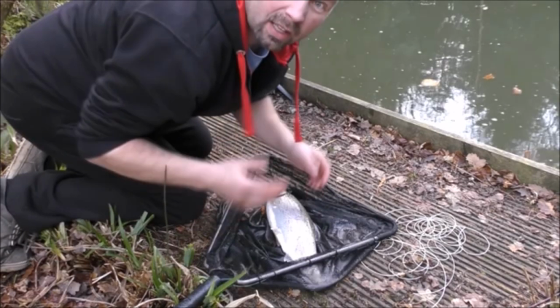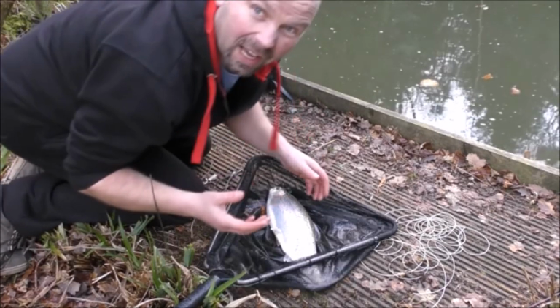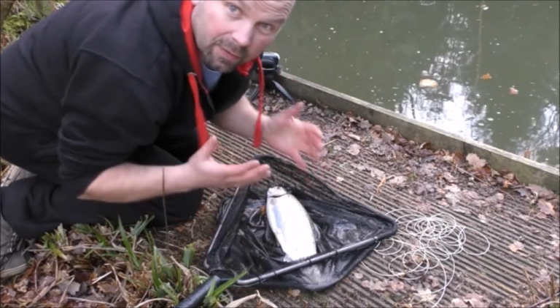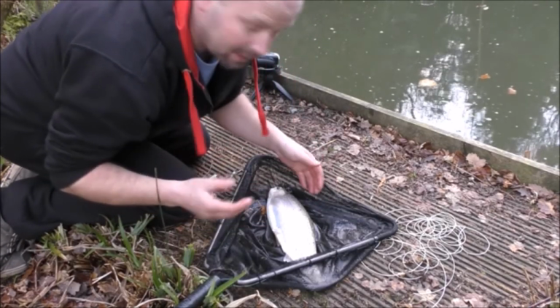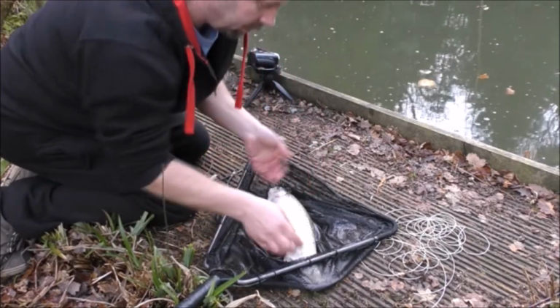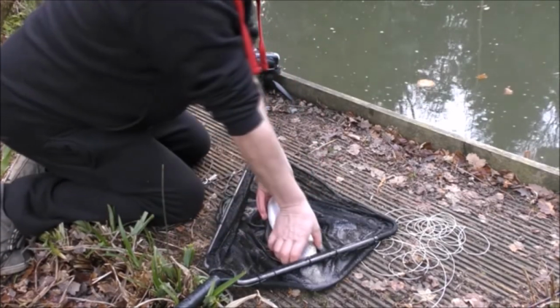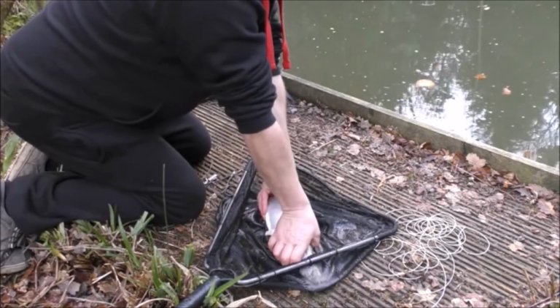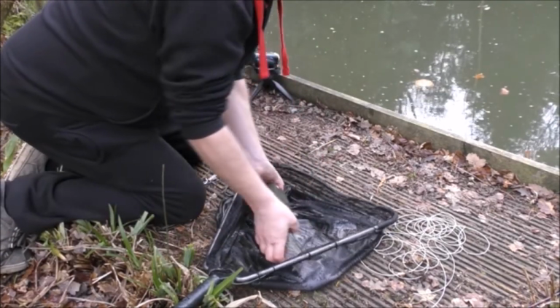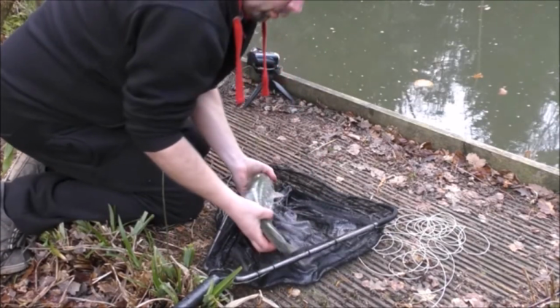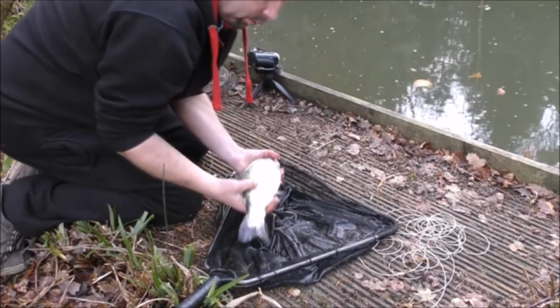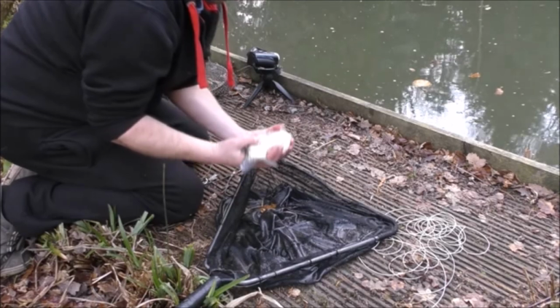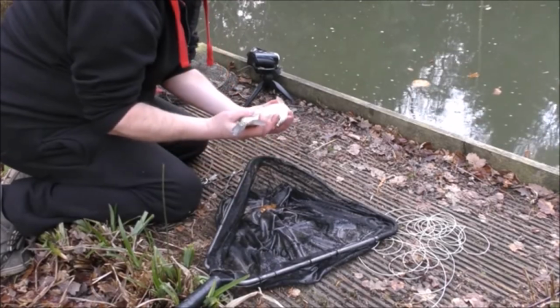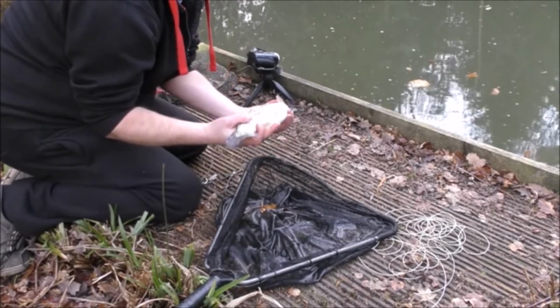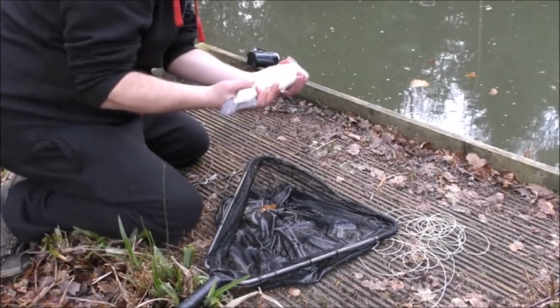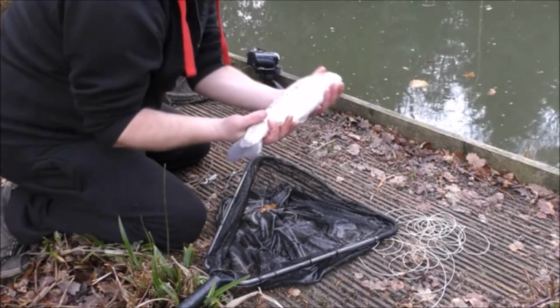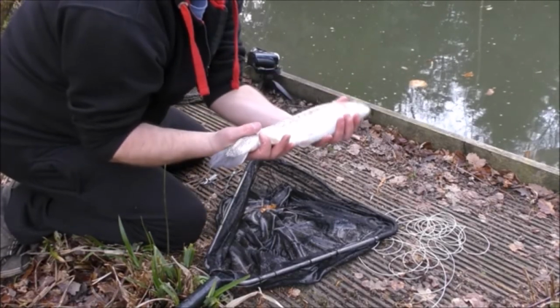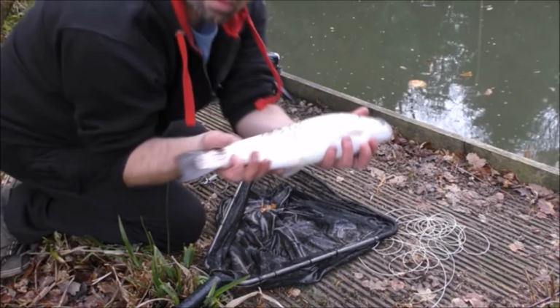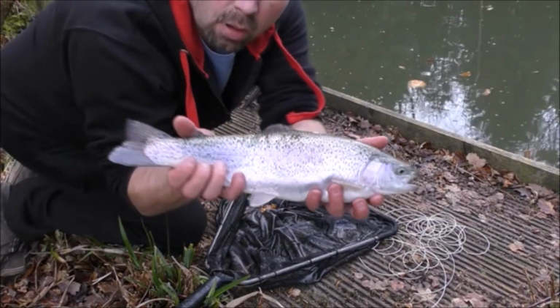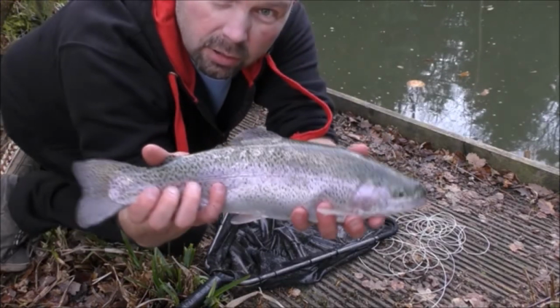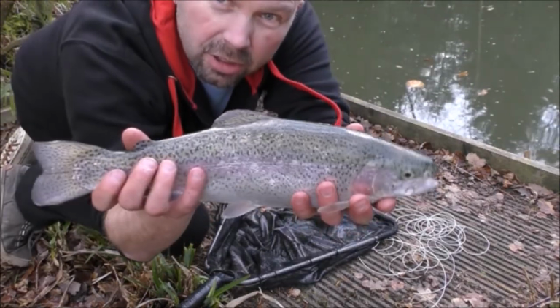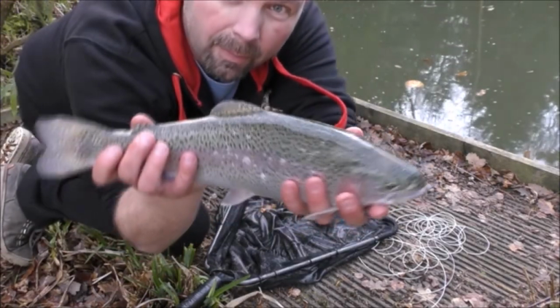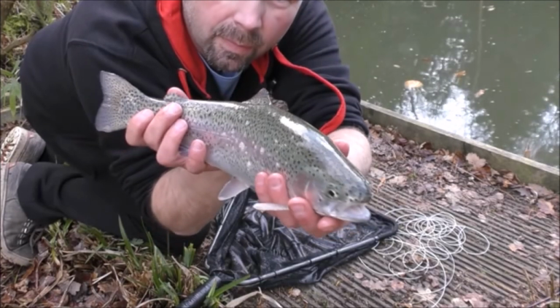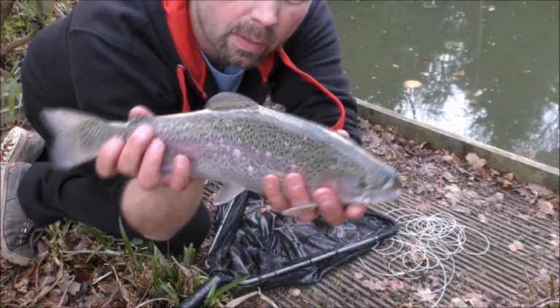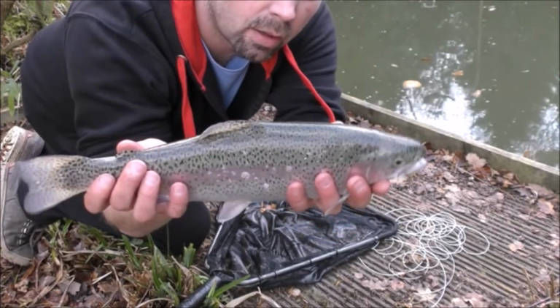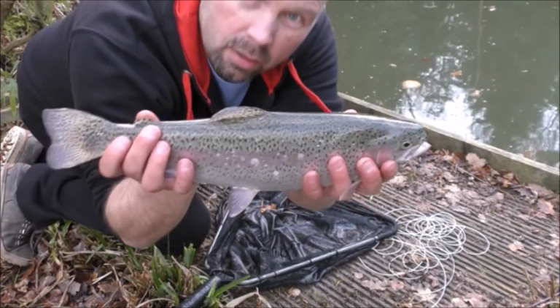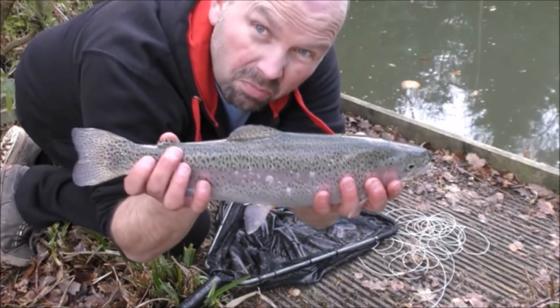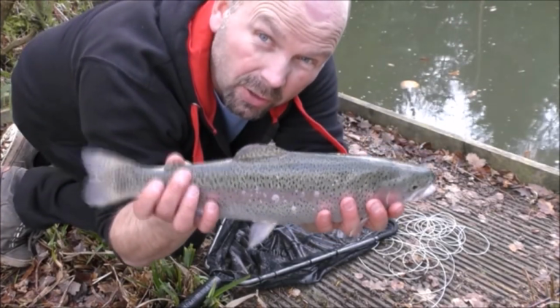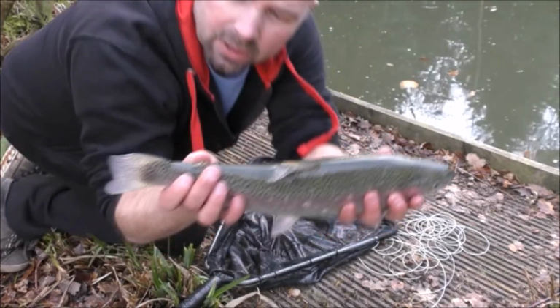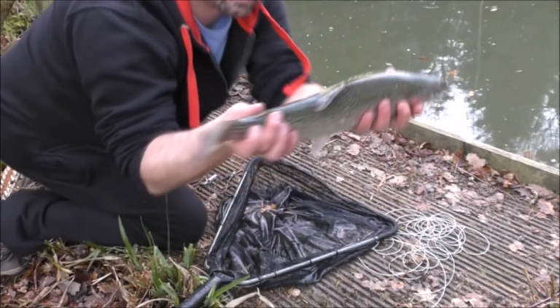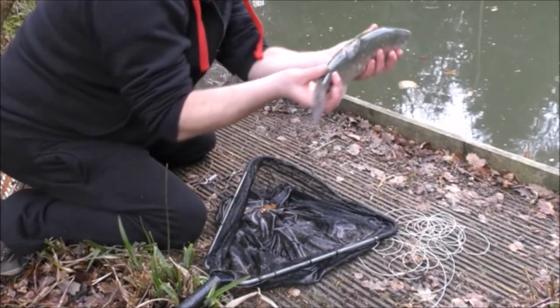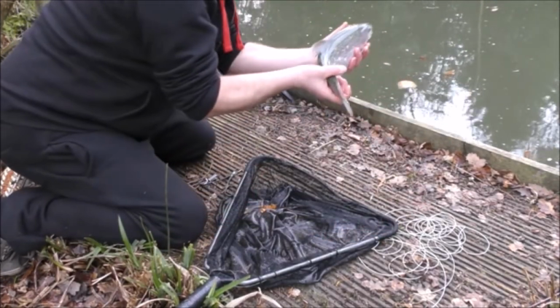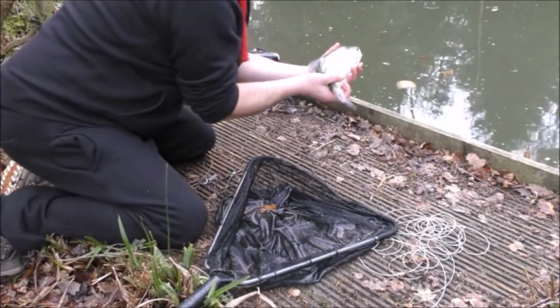That's the fly out very, very easily. Look at the condition of that — very good condition.